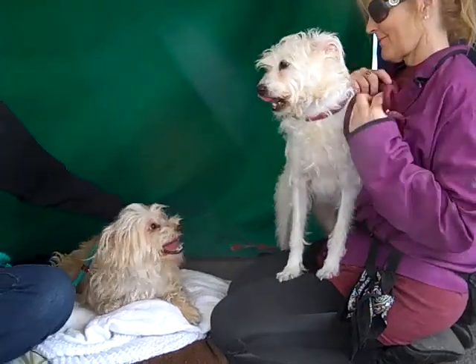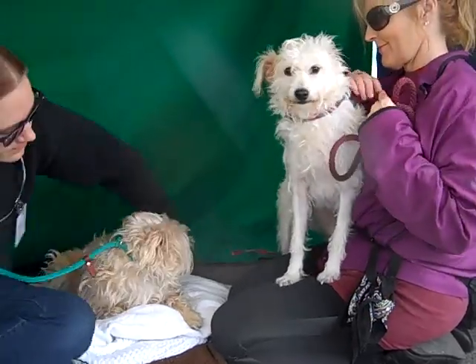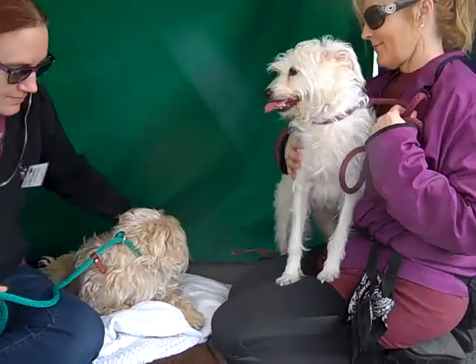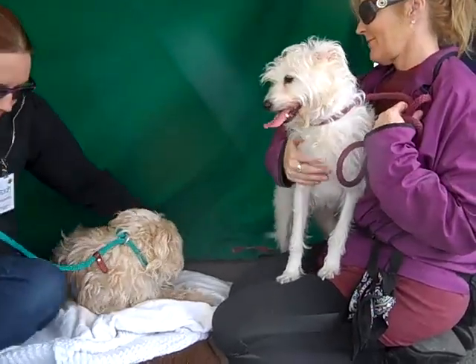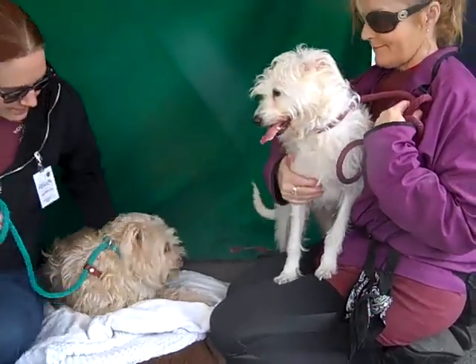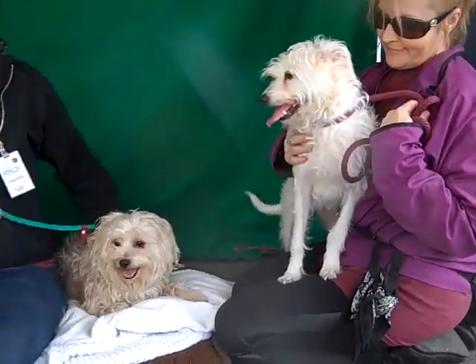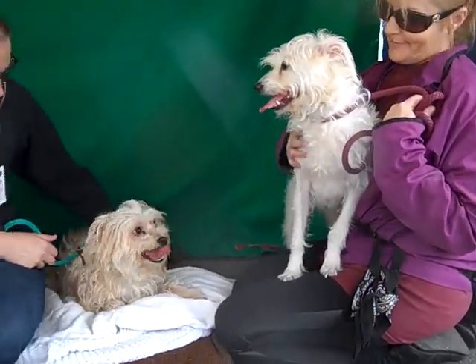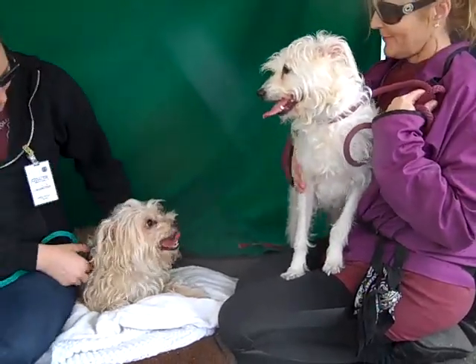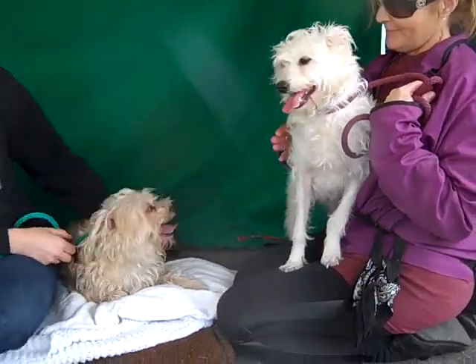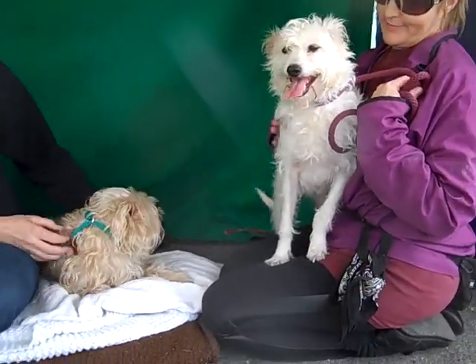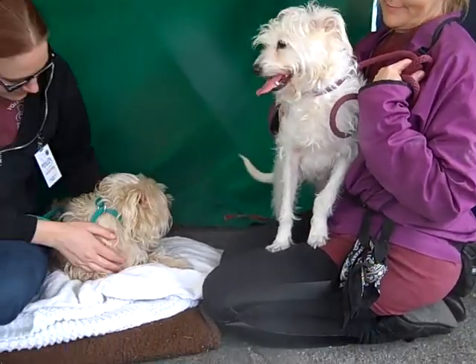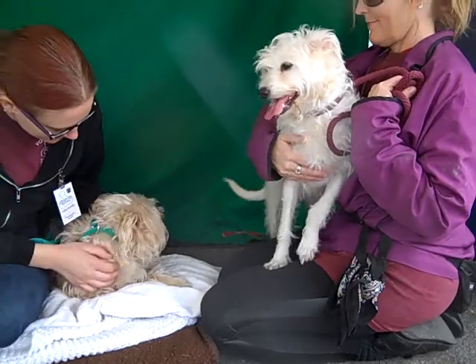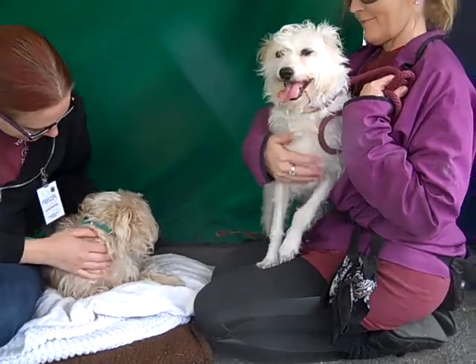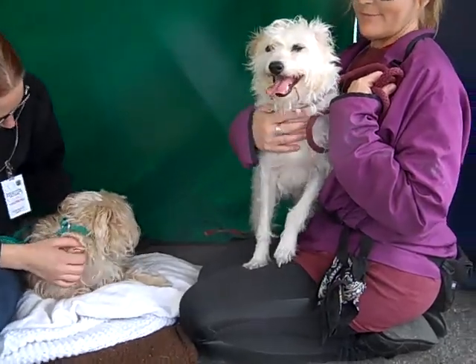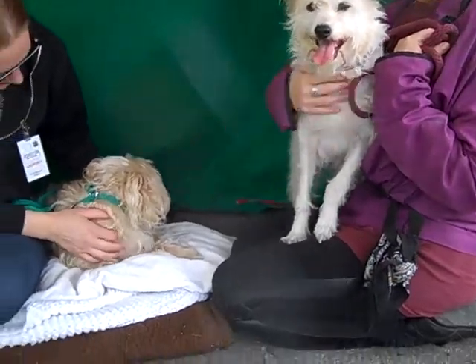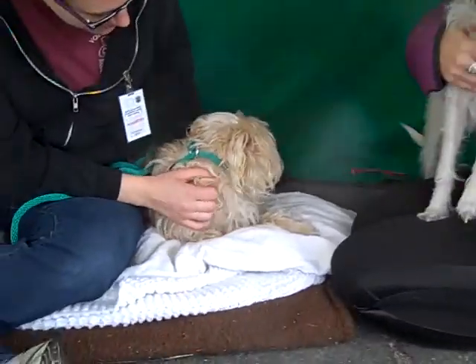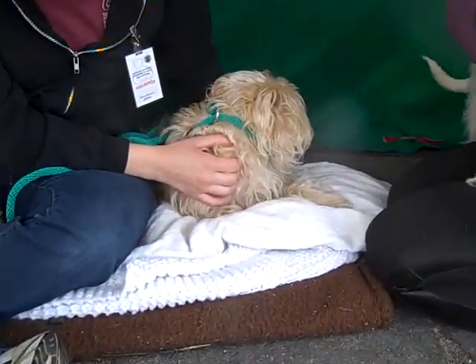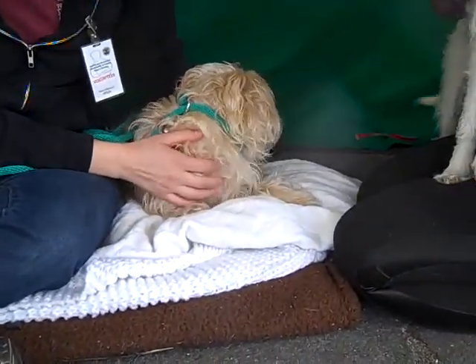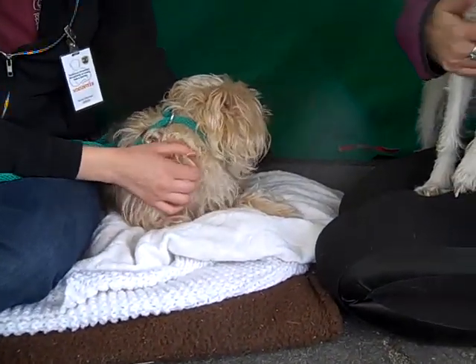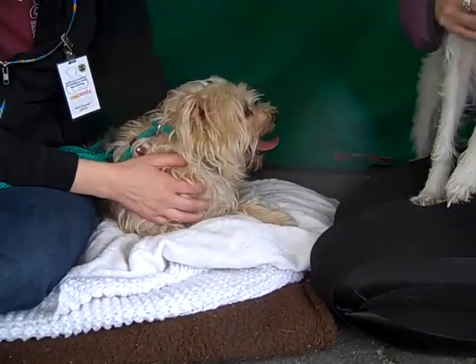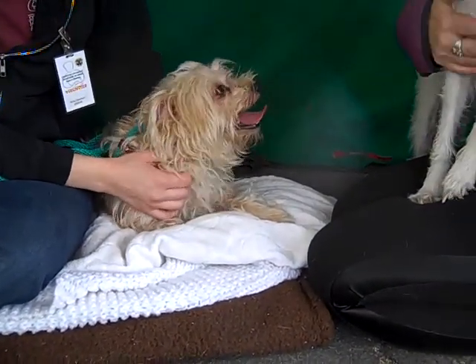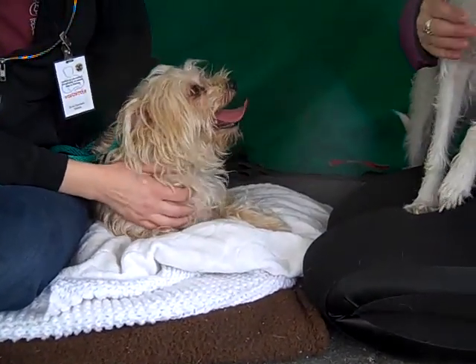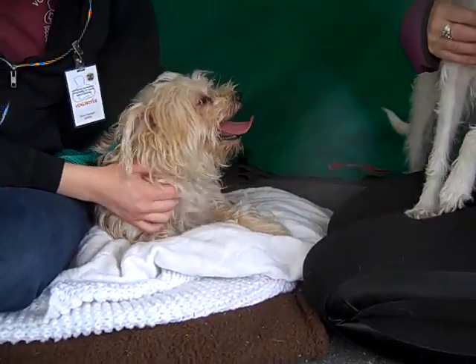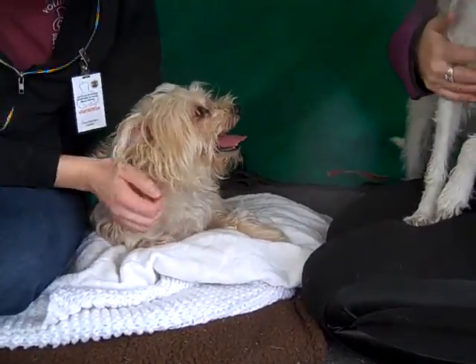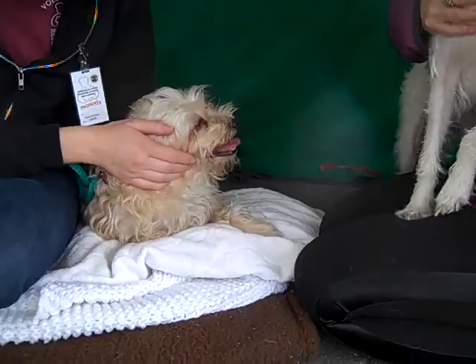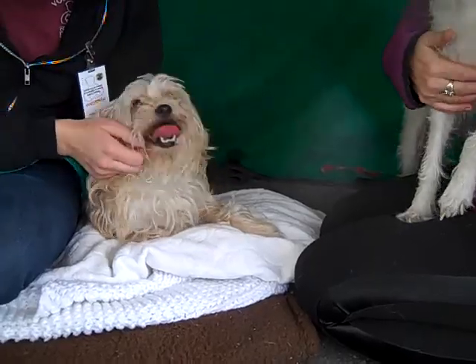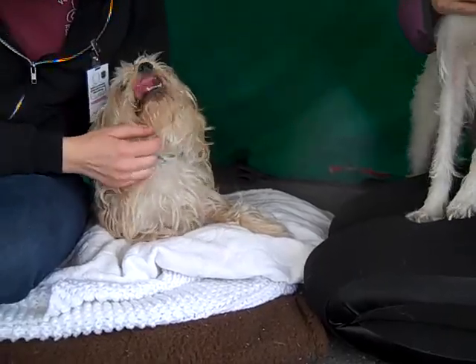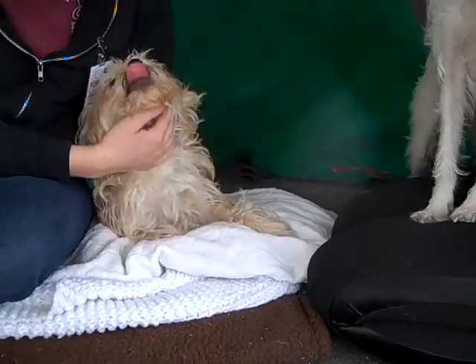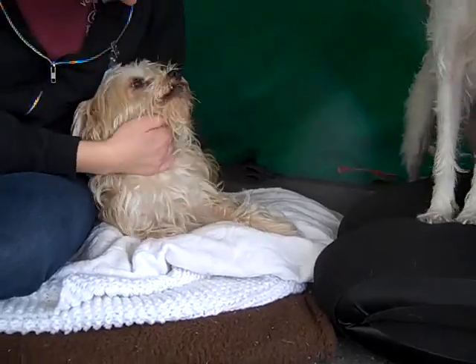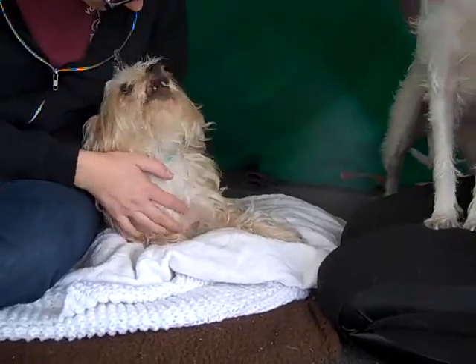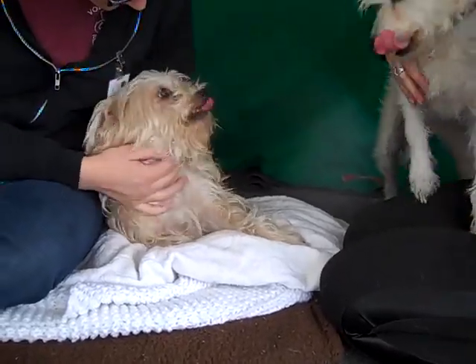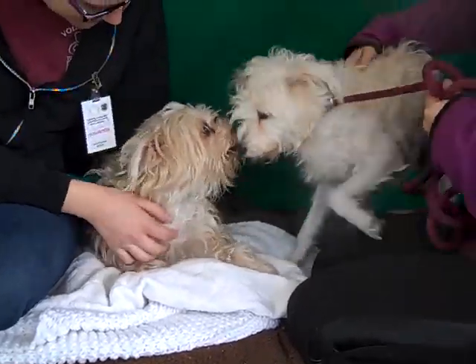Alright, I have a gorgeous bonded pair for you. This is Lorelai and Rory. We have Lorelai down here — she's got that cool apricot color about her. She is A4789042.